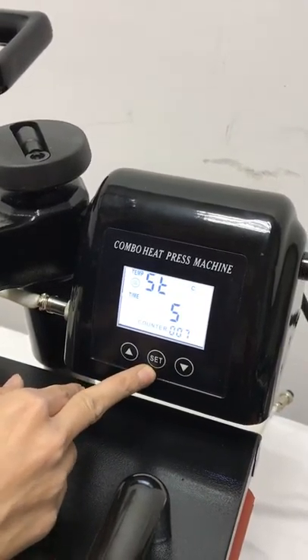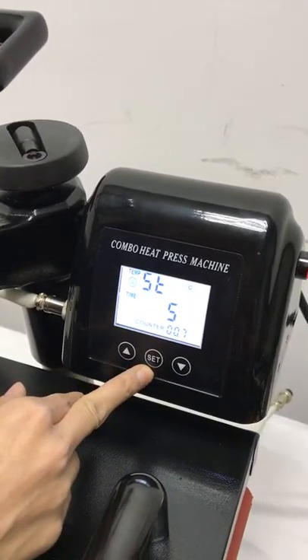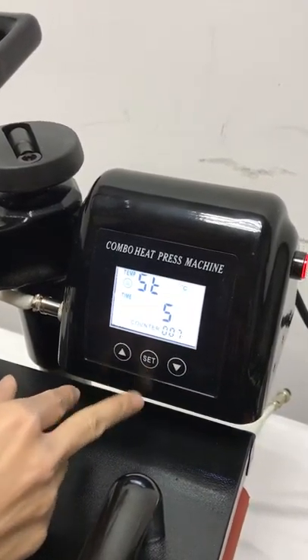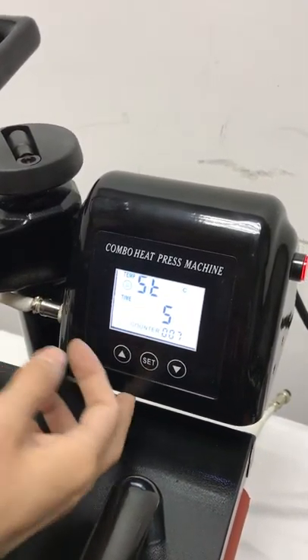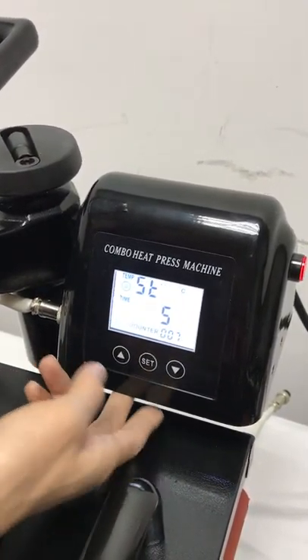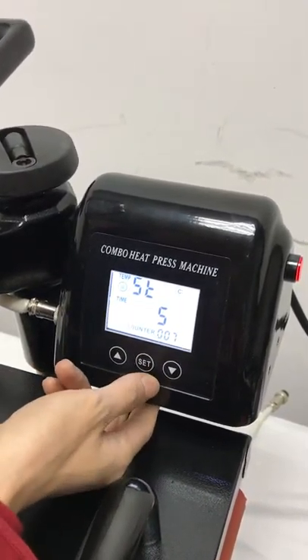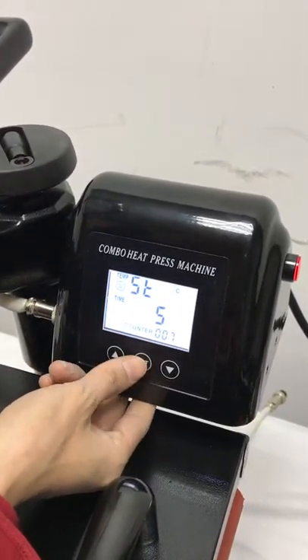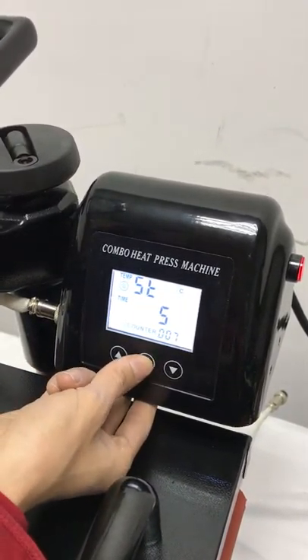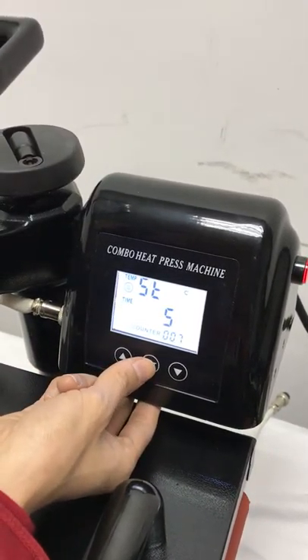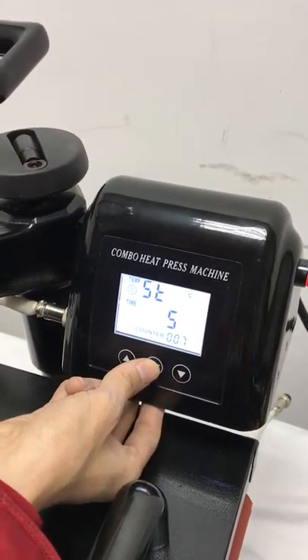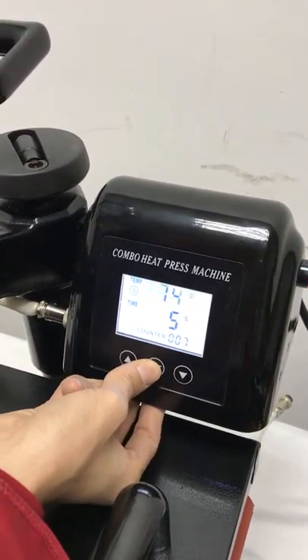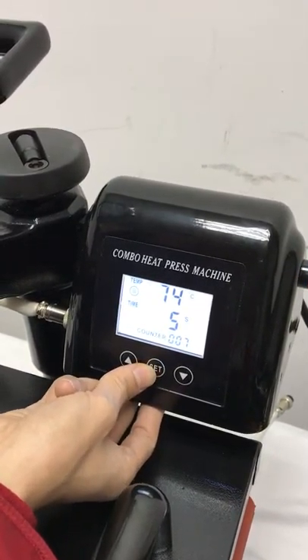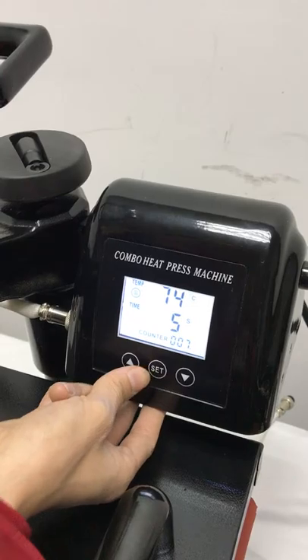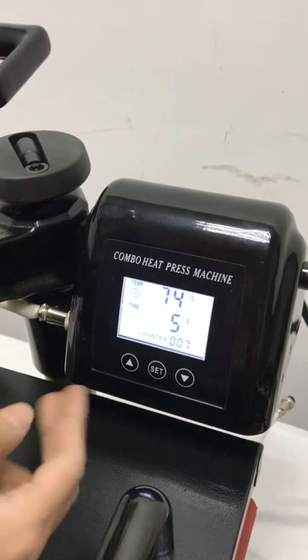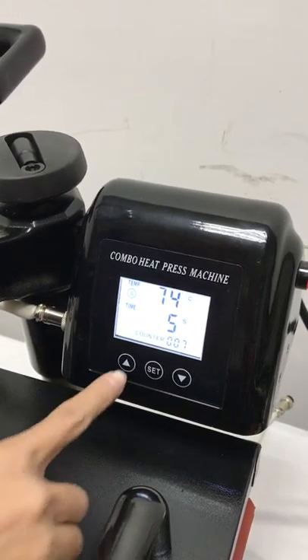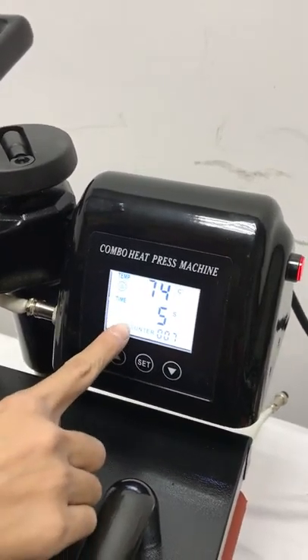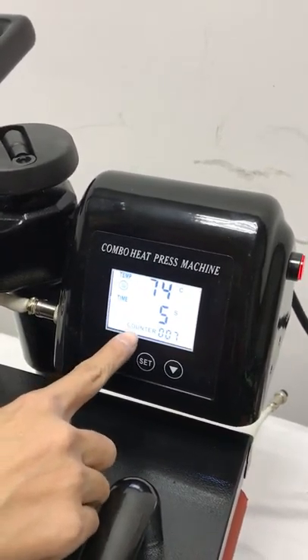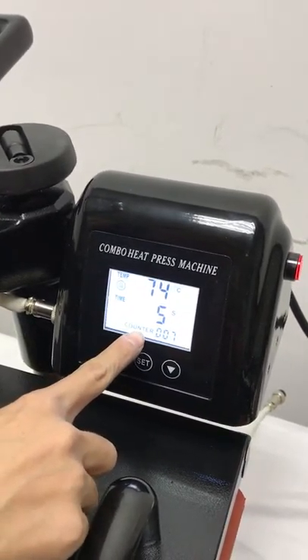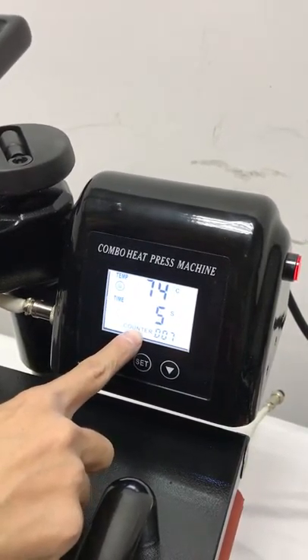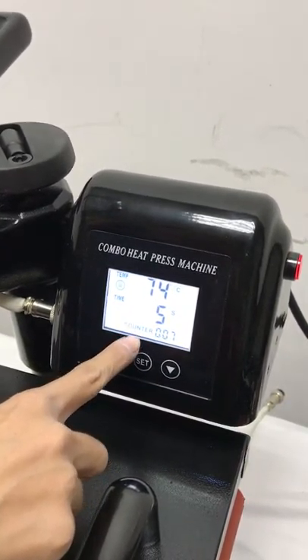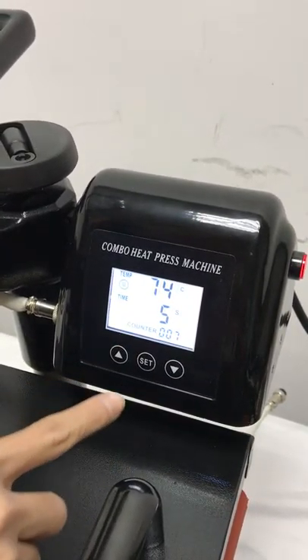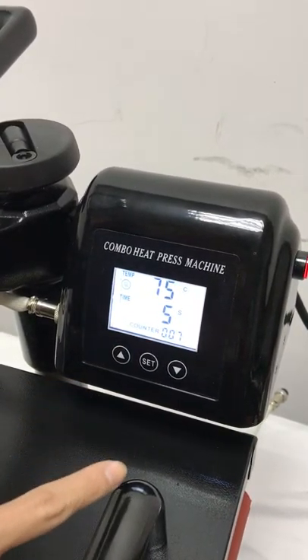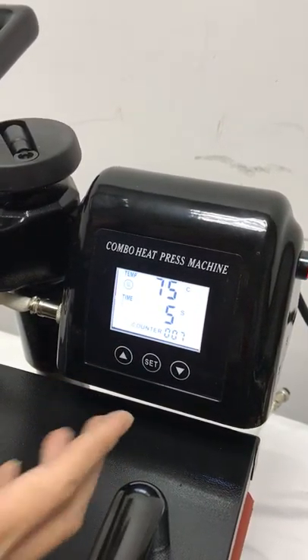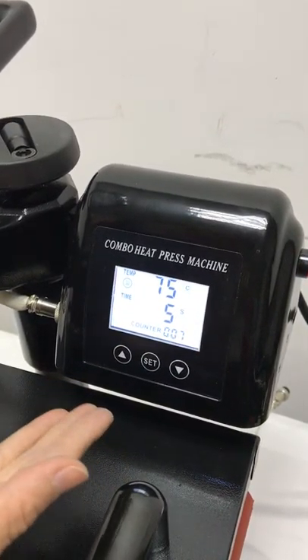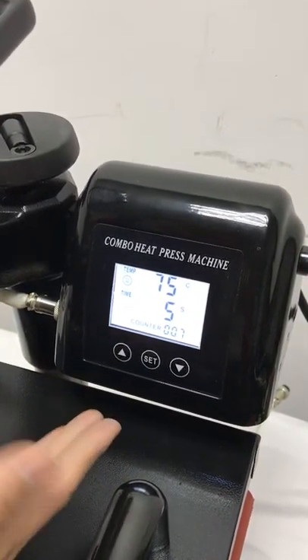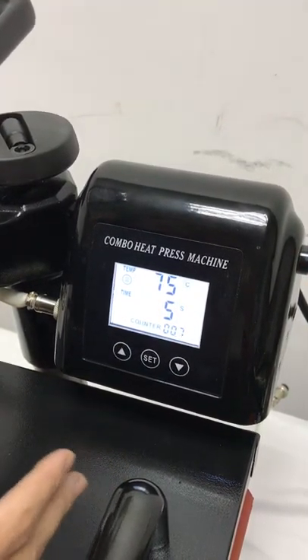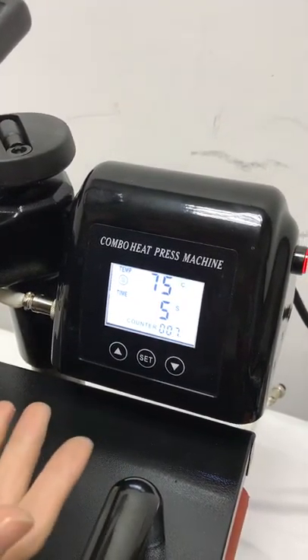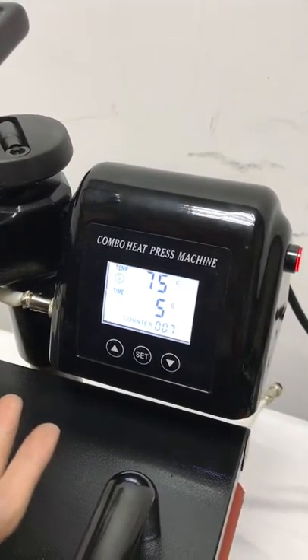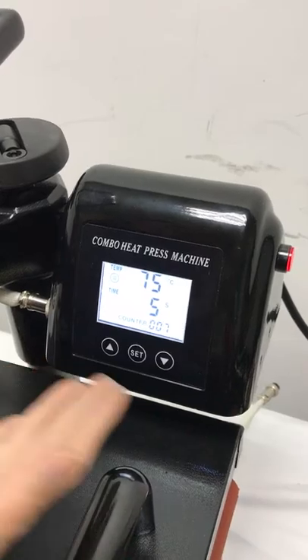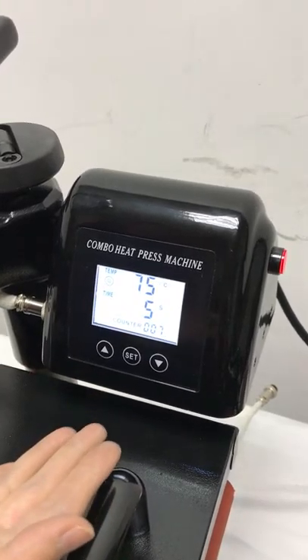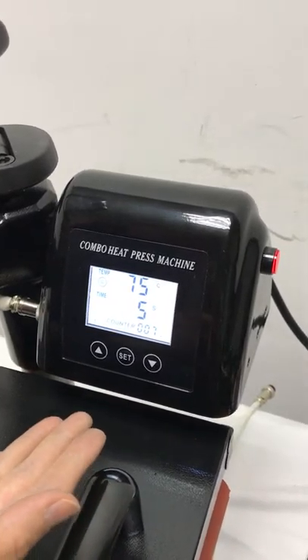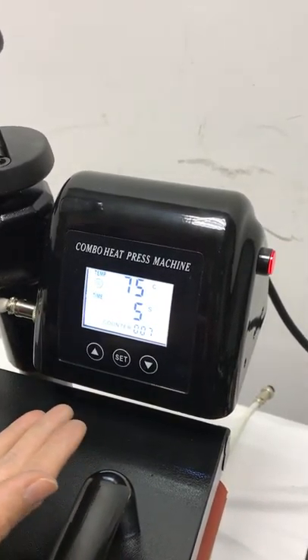Then press this button a third time to finish setting. This shows the counter — it means once you press one time, it will count one time.